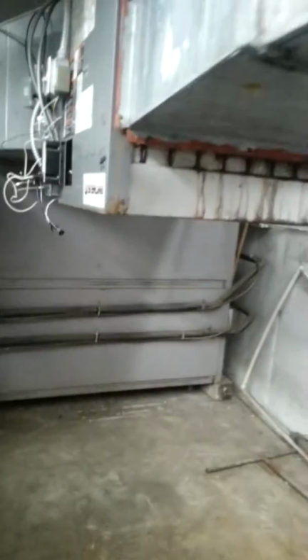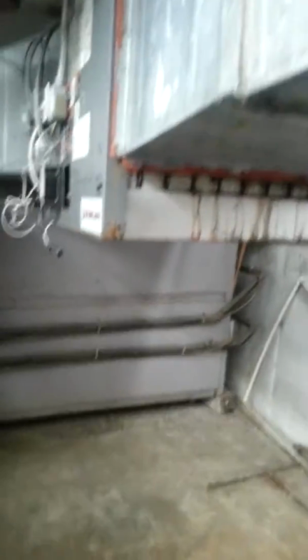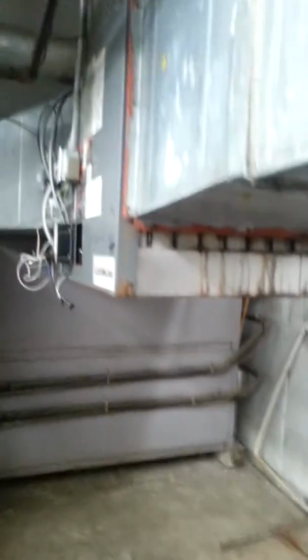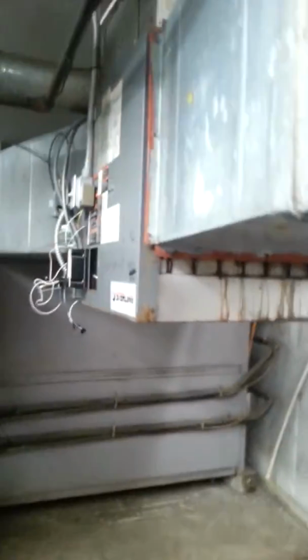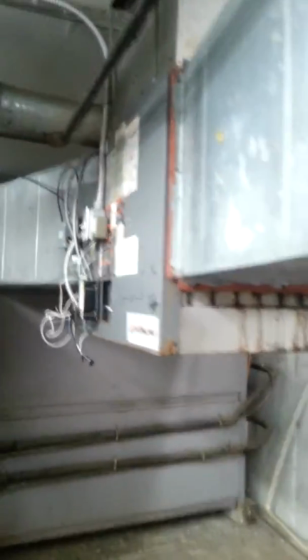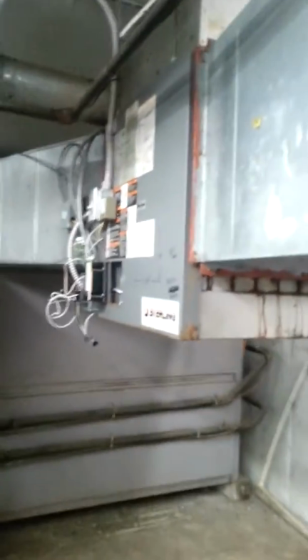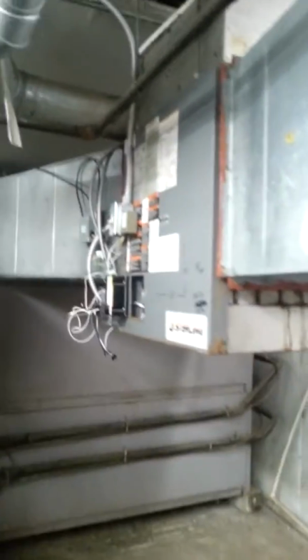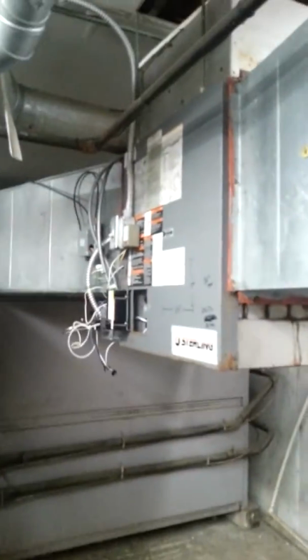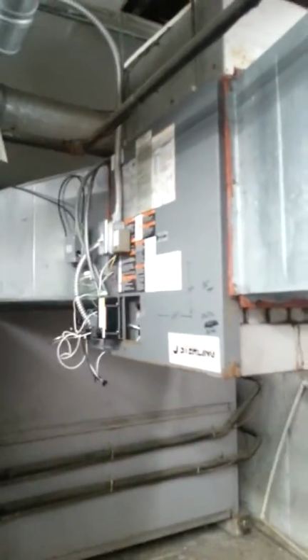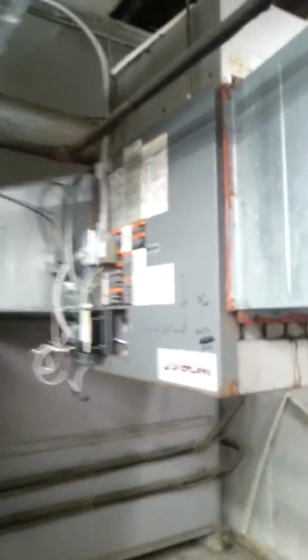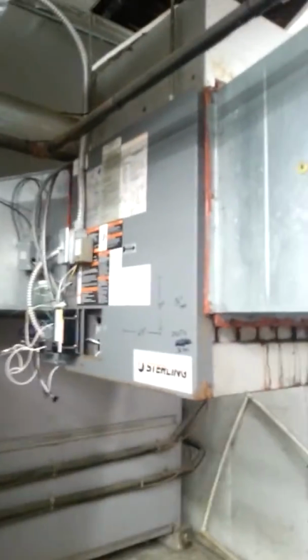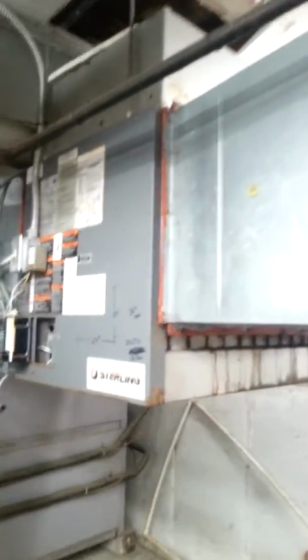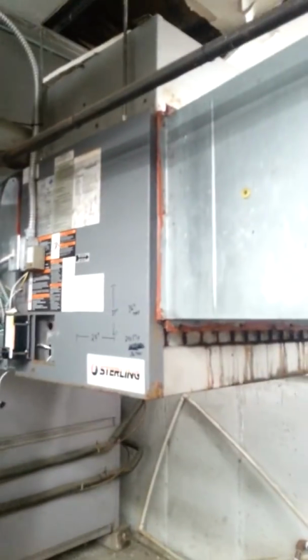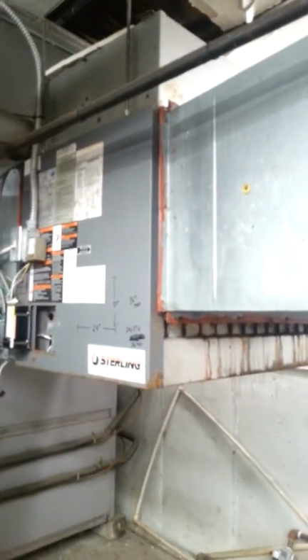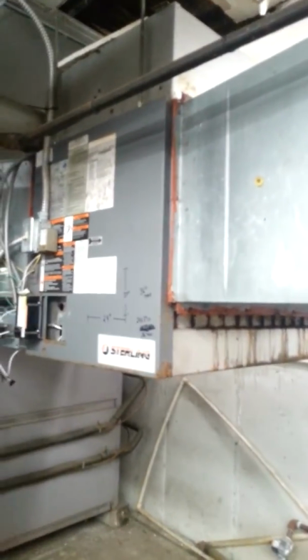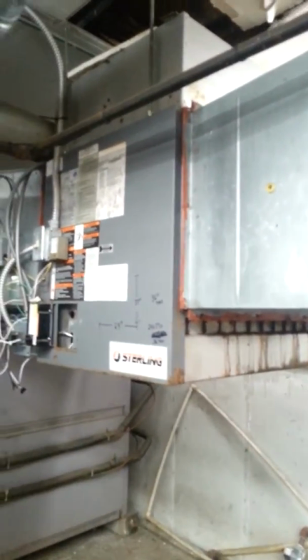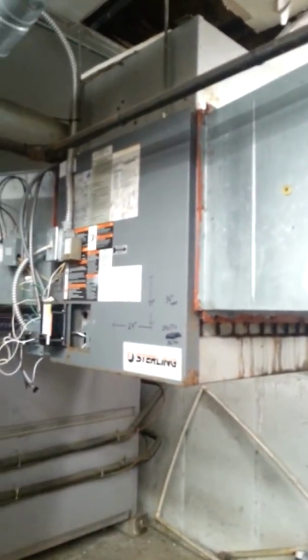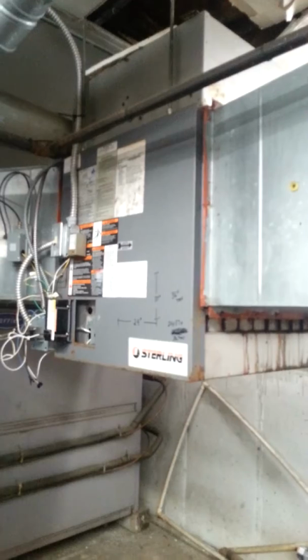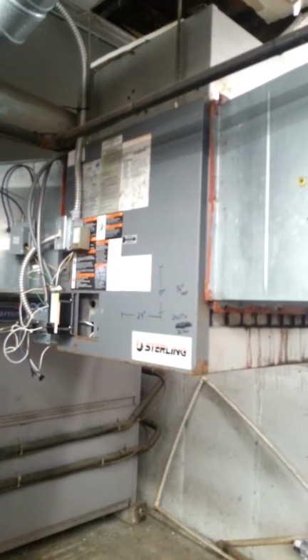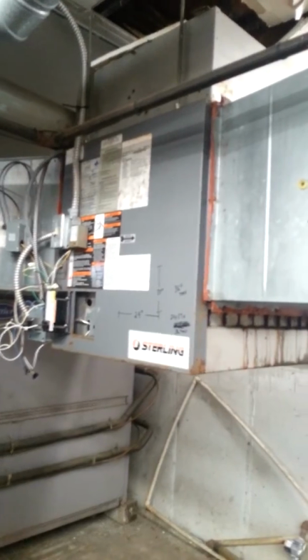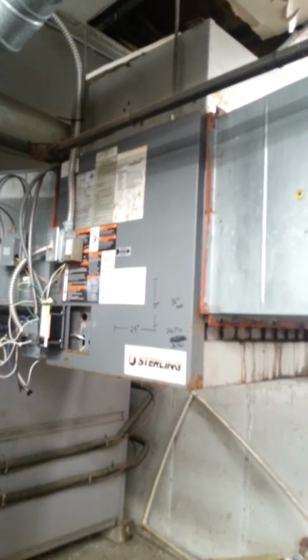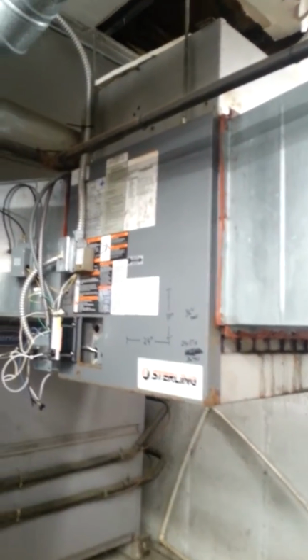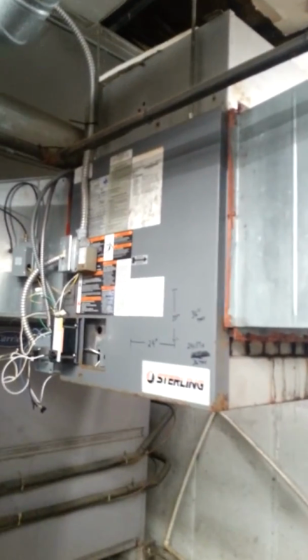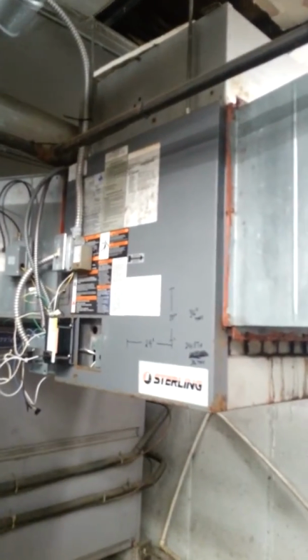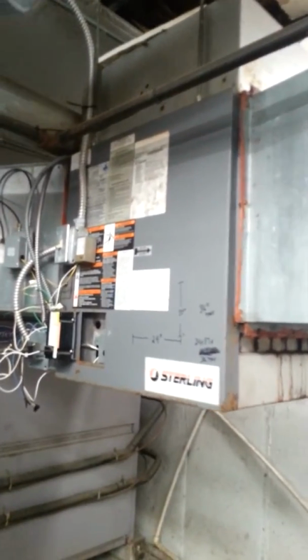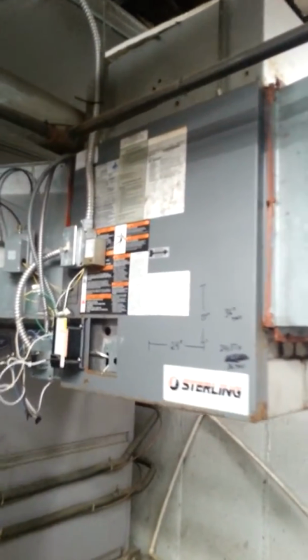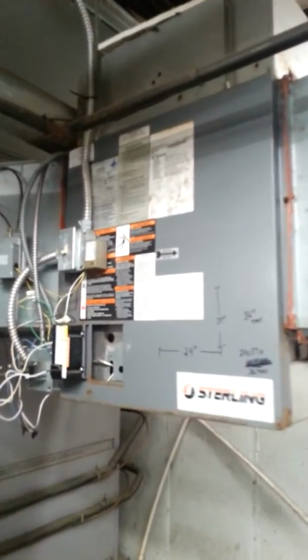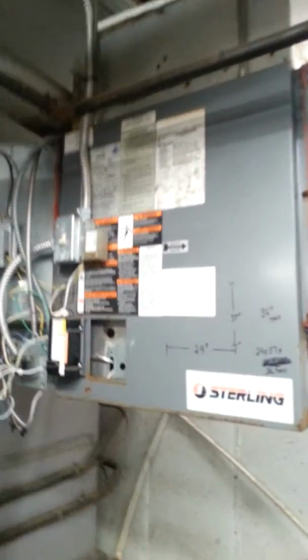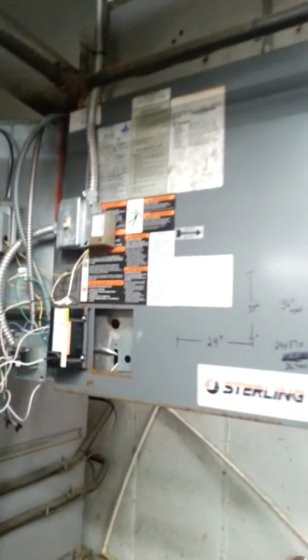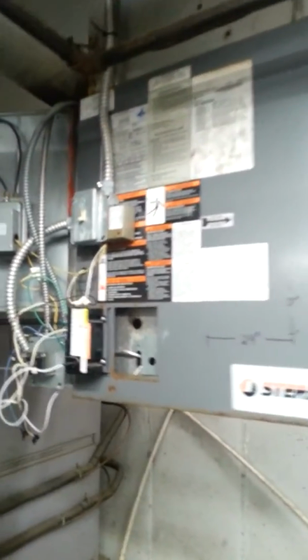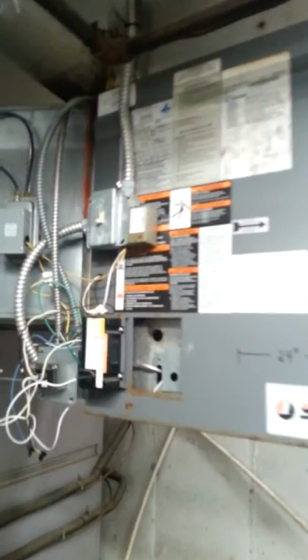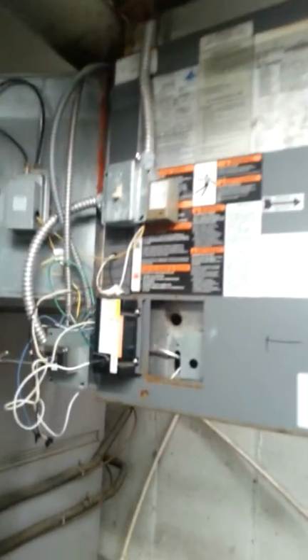I'm in the basement of the Pro Shop at Westboro Country Club, looking at replacing this duct furnace. It's a 300,000 BTU.